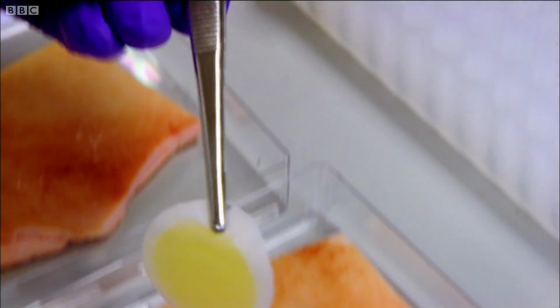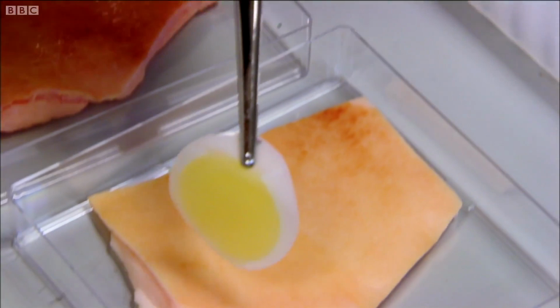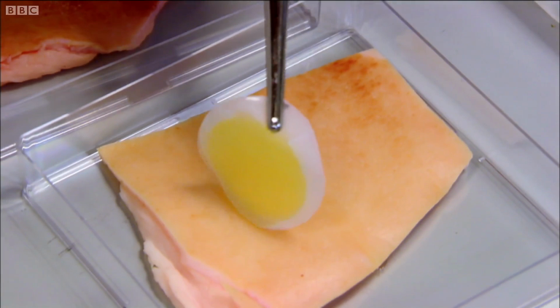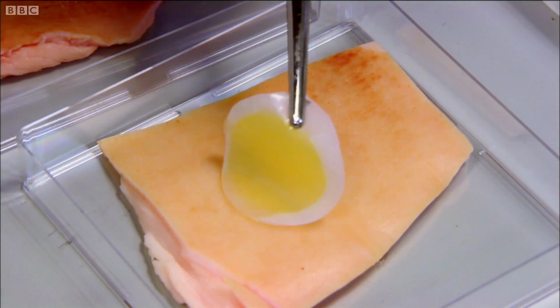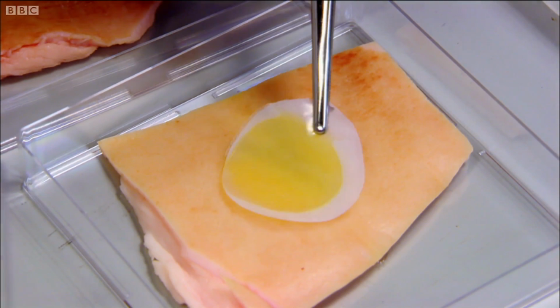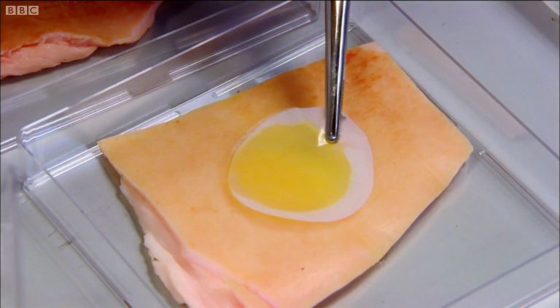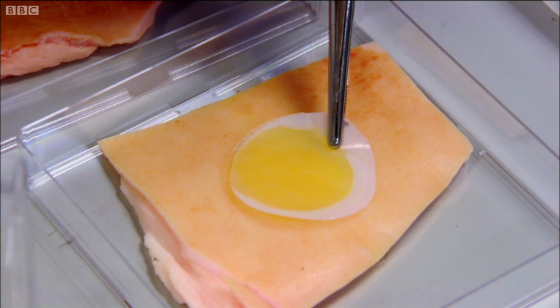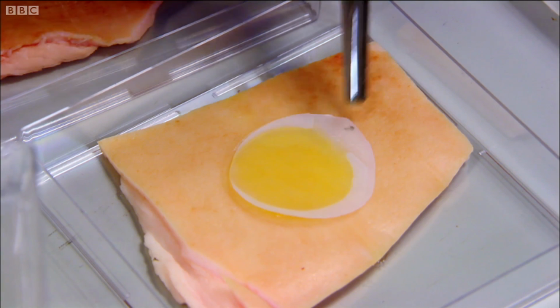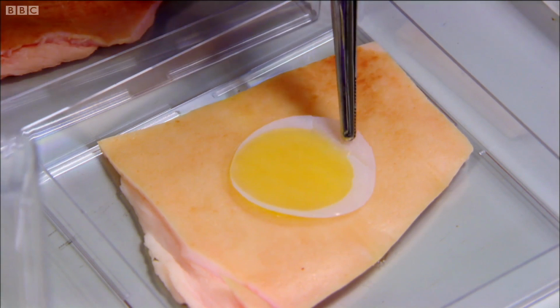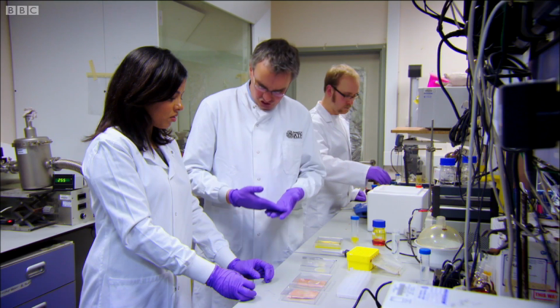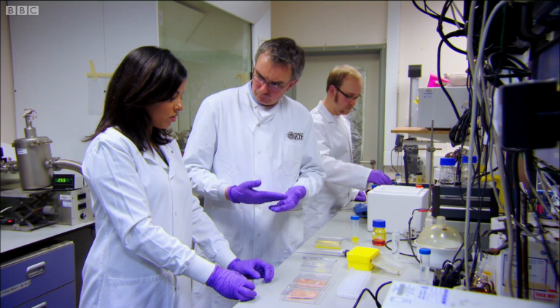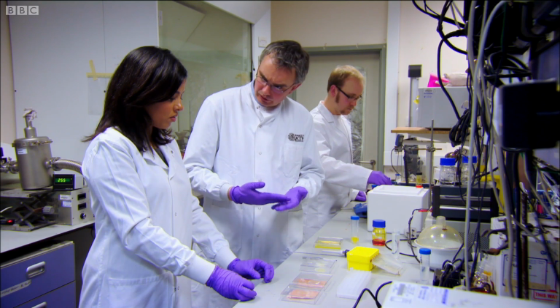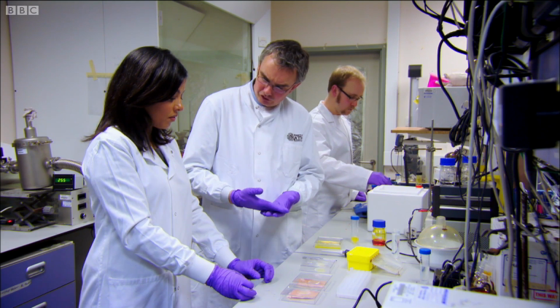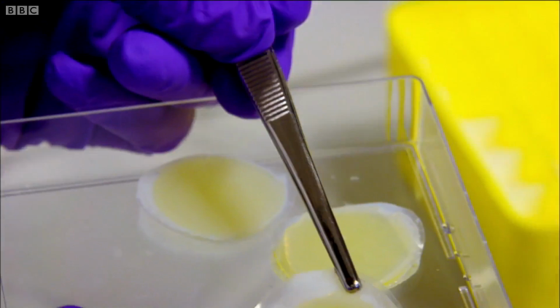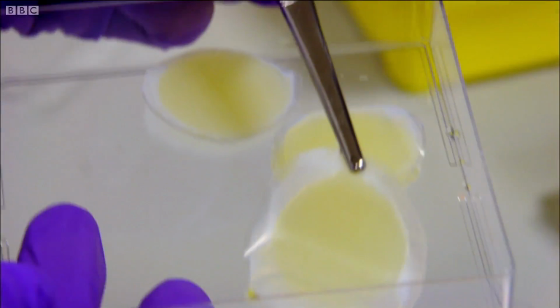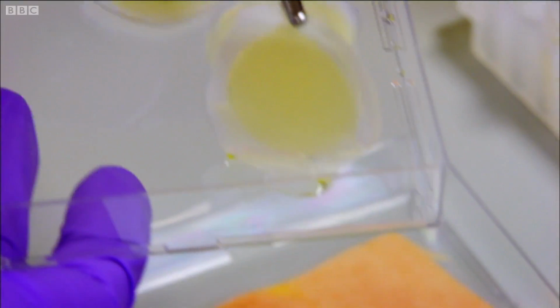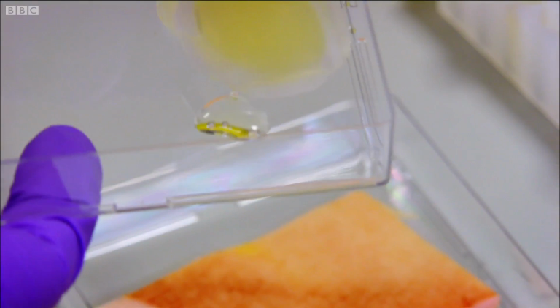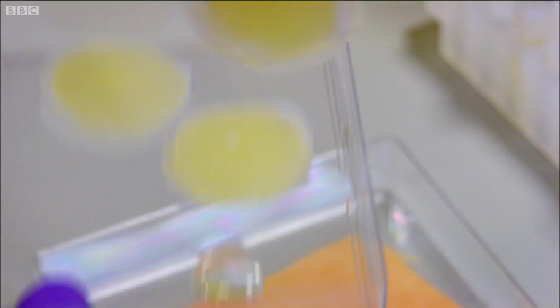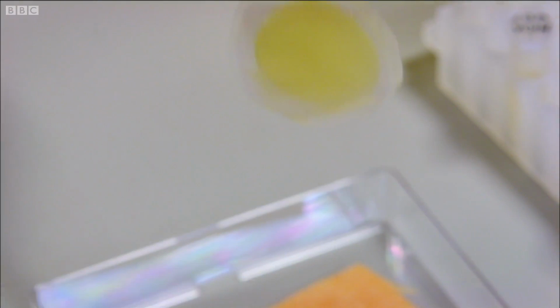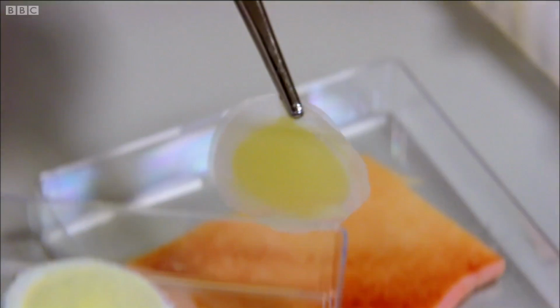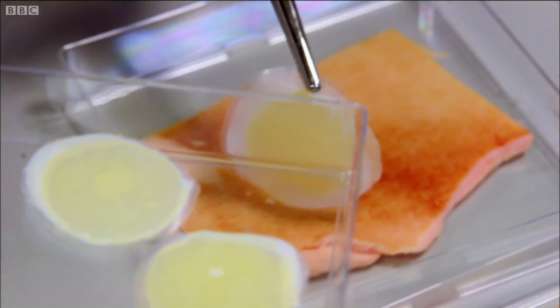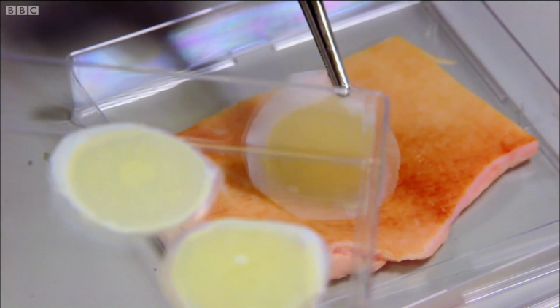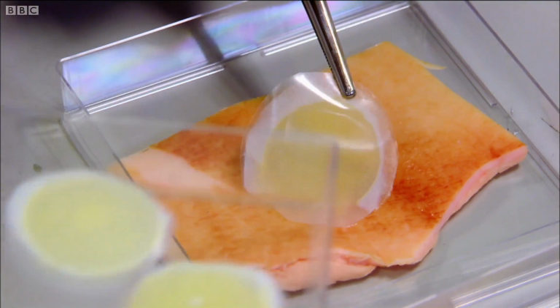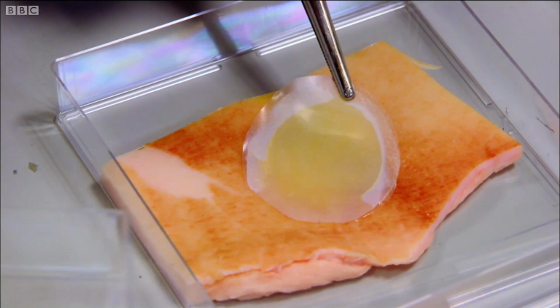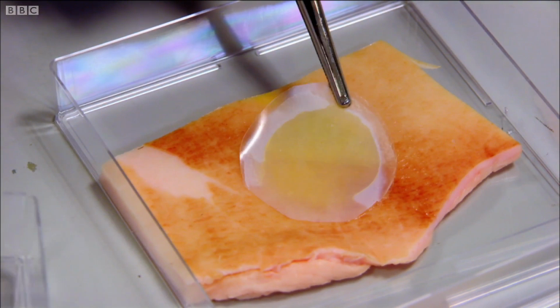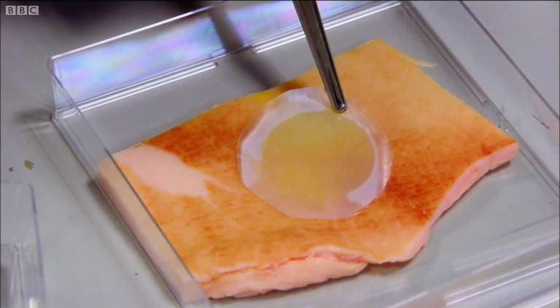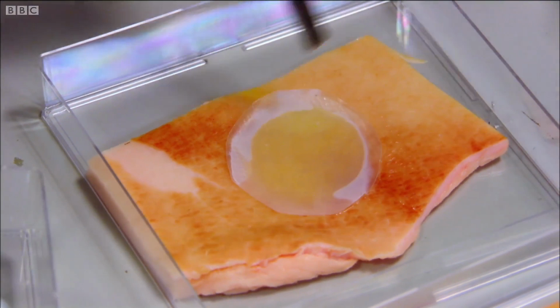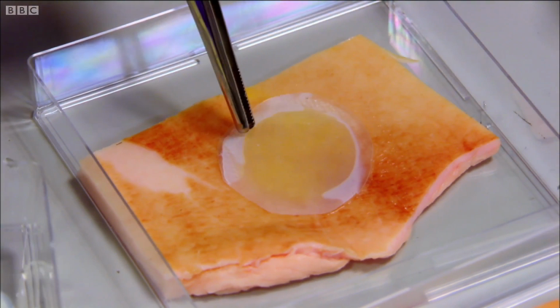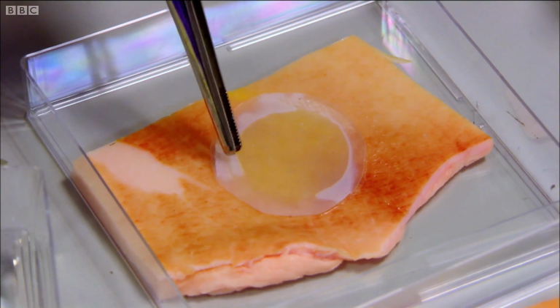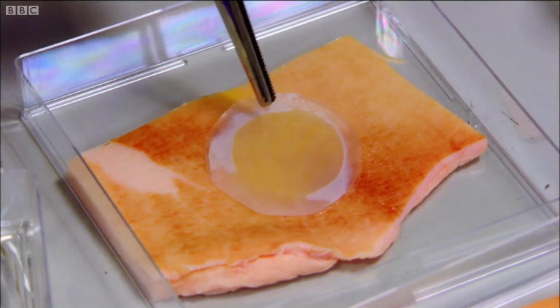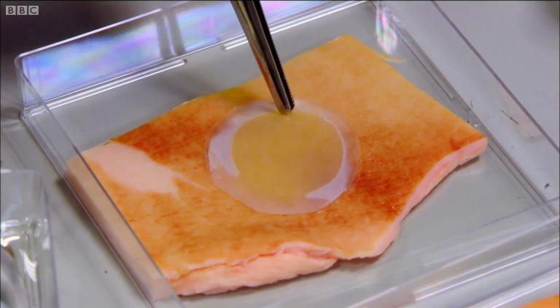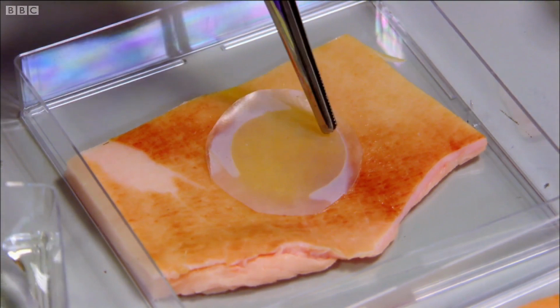So how long do we have to wait until we see a result? Really, within minutes we should be seeing a response. The dressing is made from minuscule hollow nanocapsules filled with a fluorescent dye so we can see what happens under UV light.